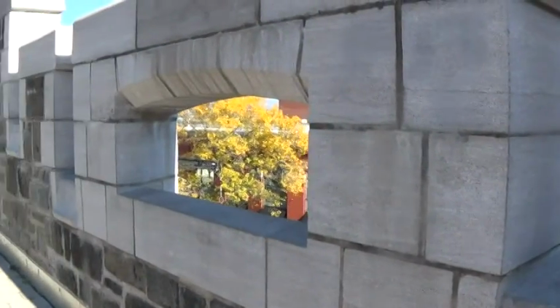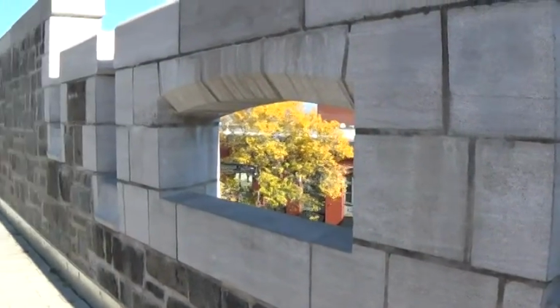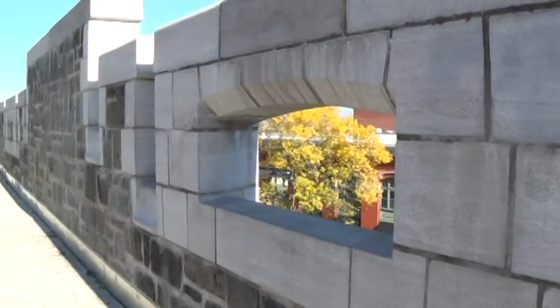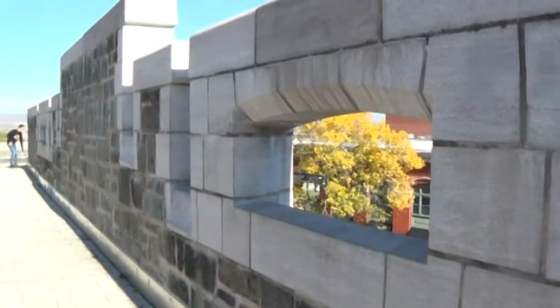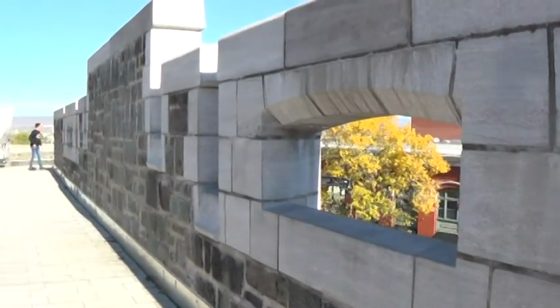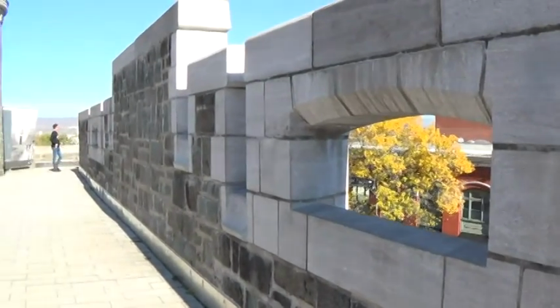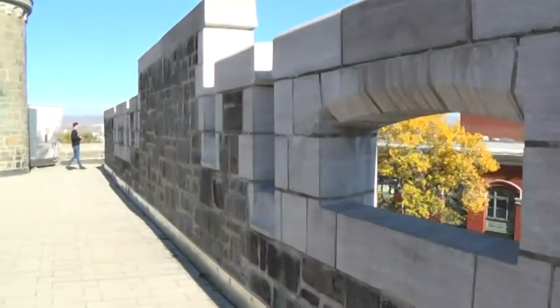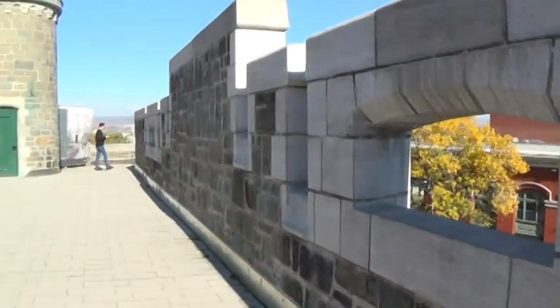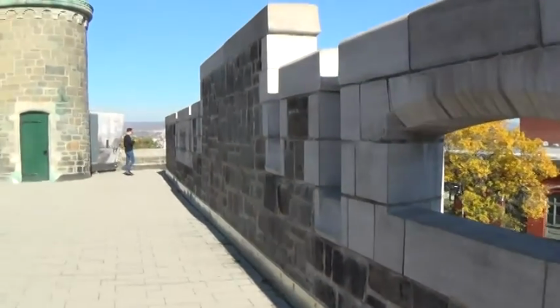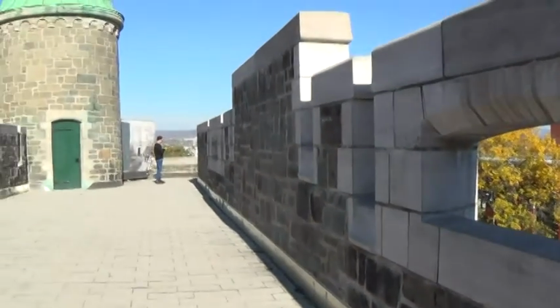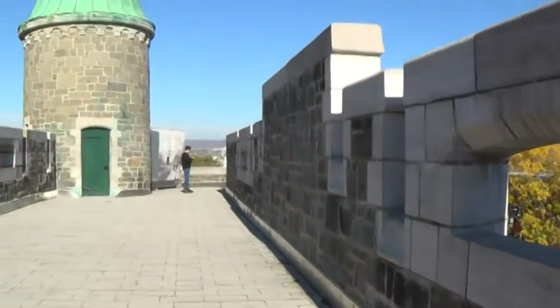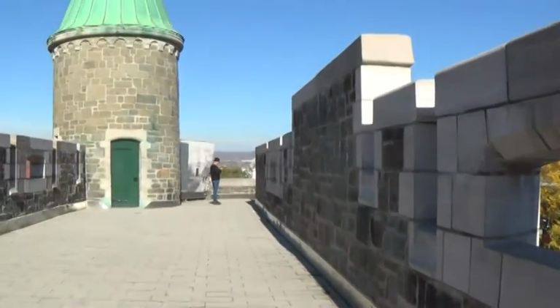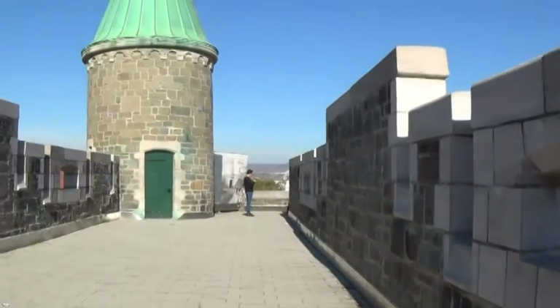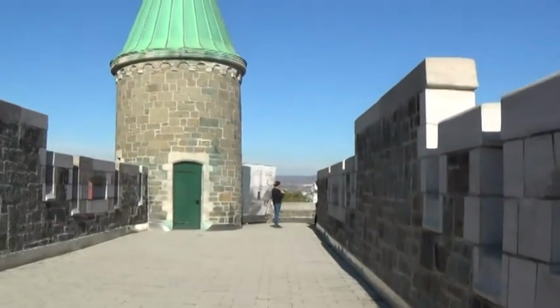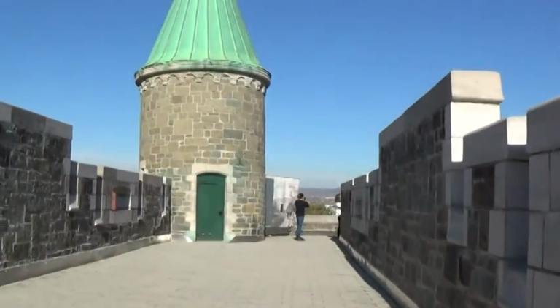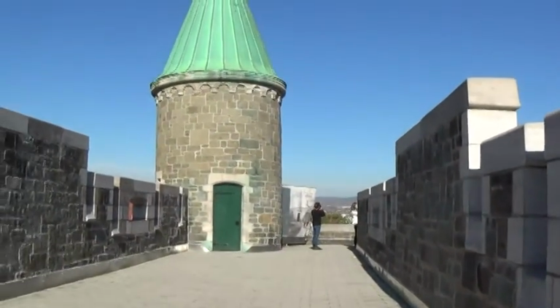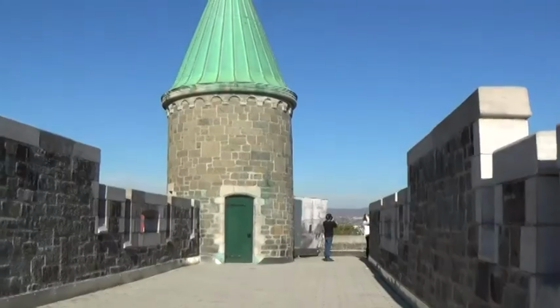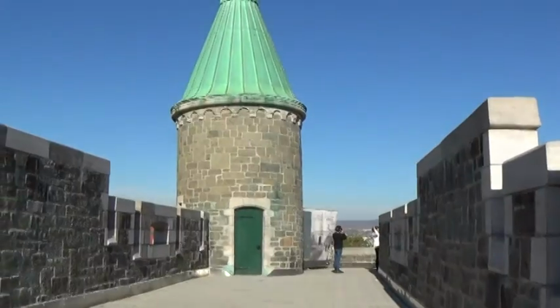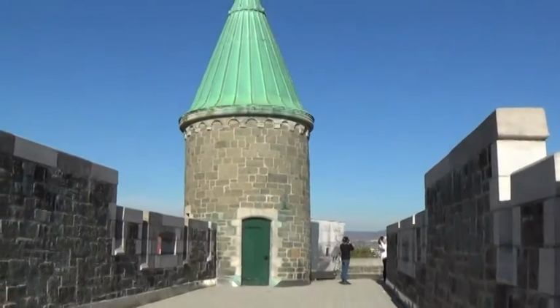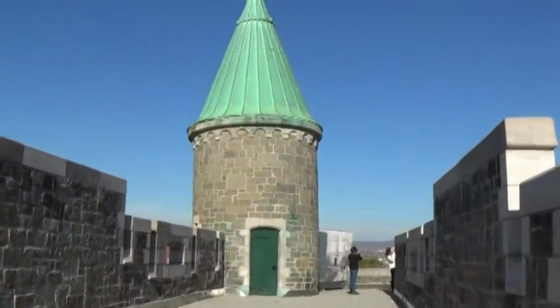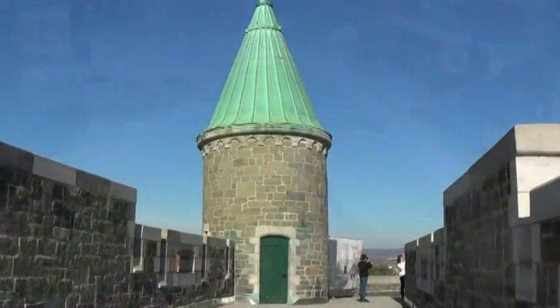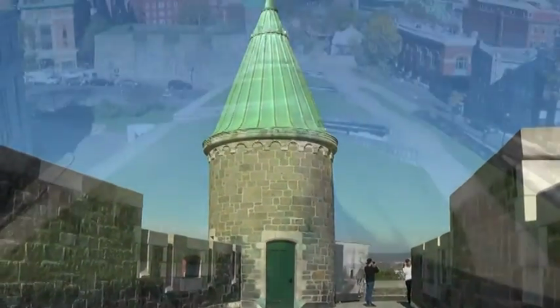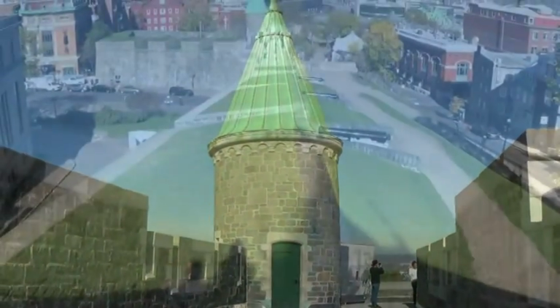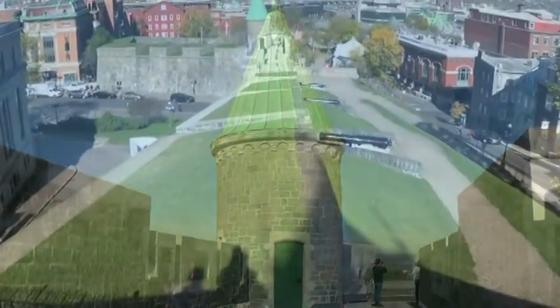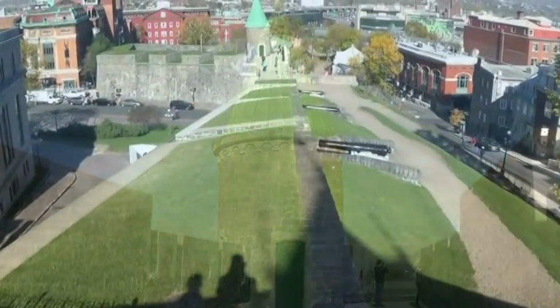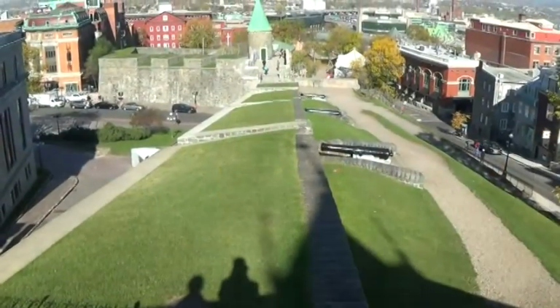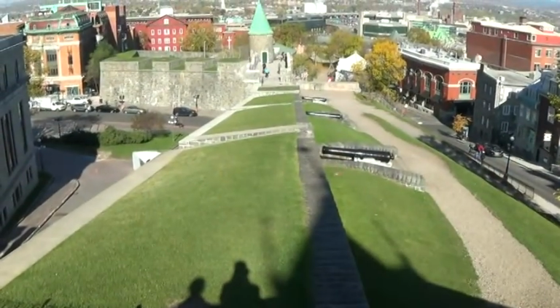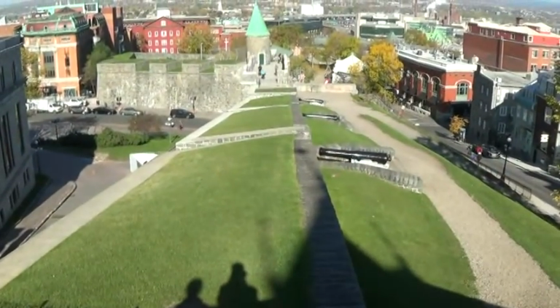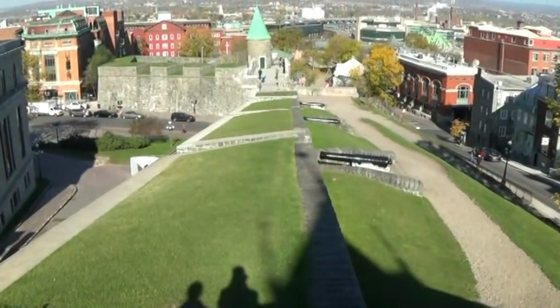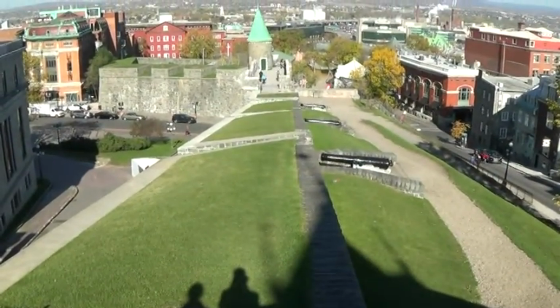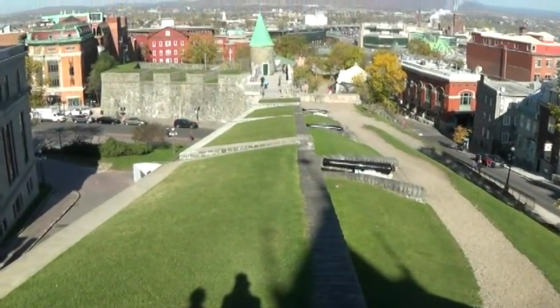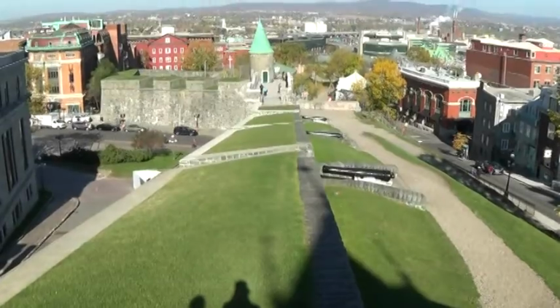Take a walk around the ramparts, which were built in the 17th century. Quebec City is one of the only walled cities in North America, and the walls certainly are a good way to see the outskirts of the old town.